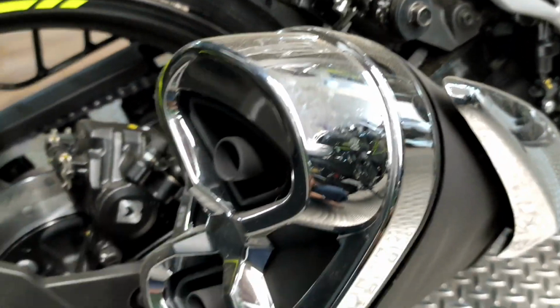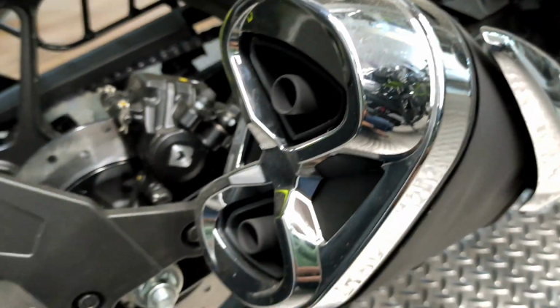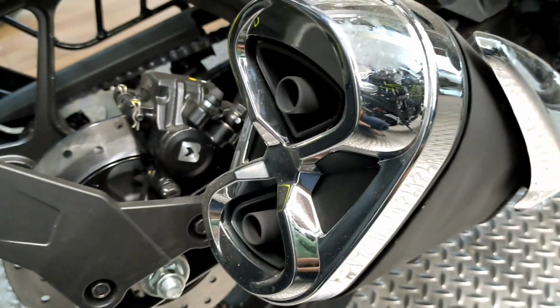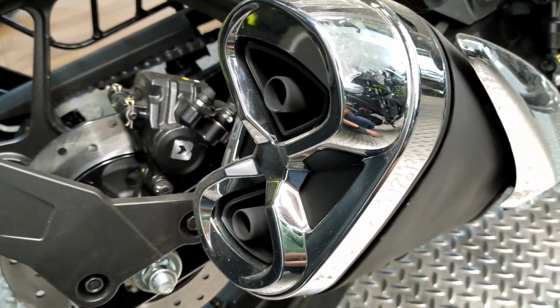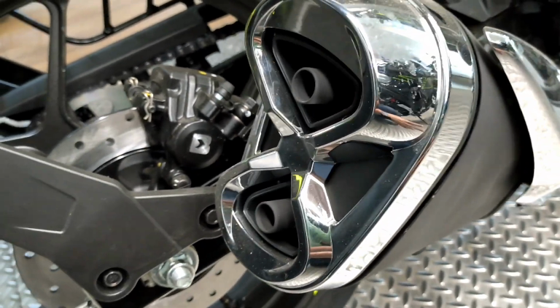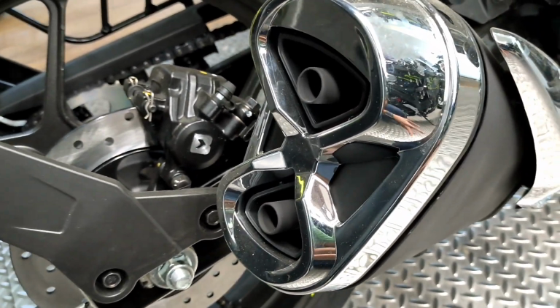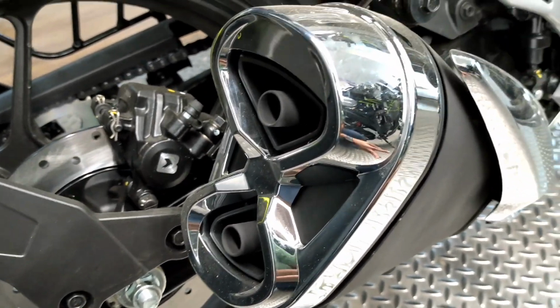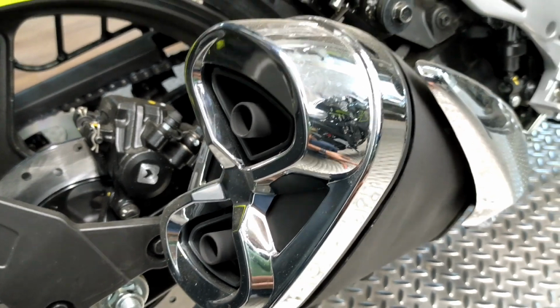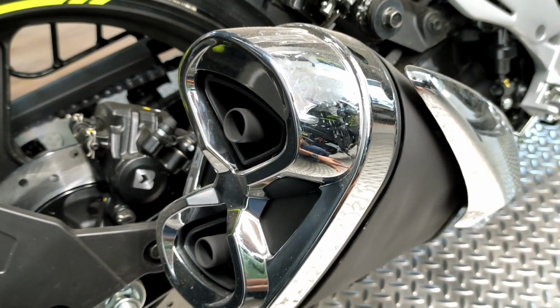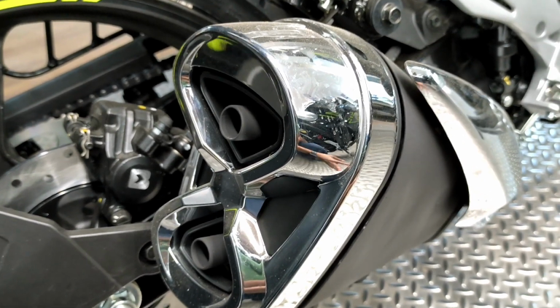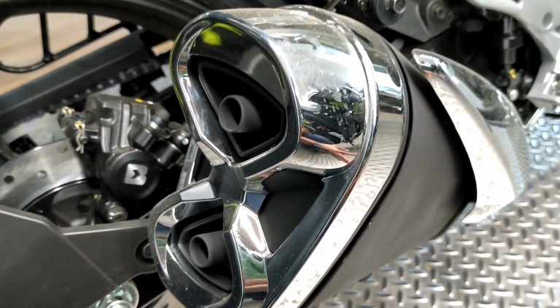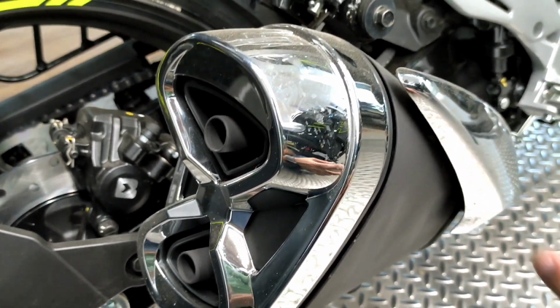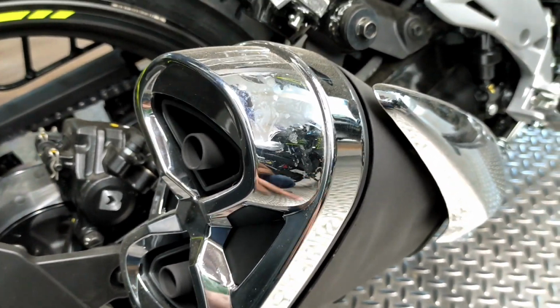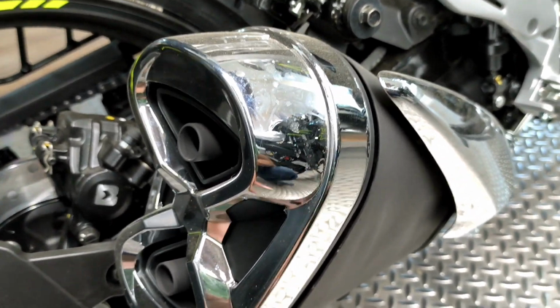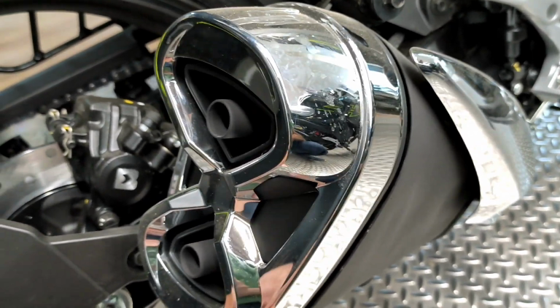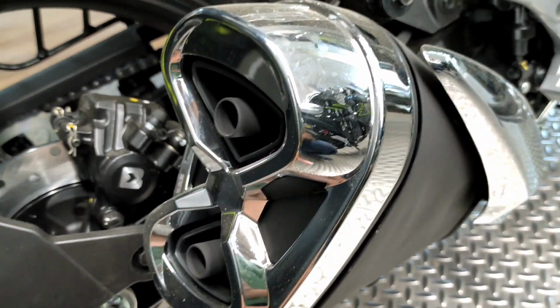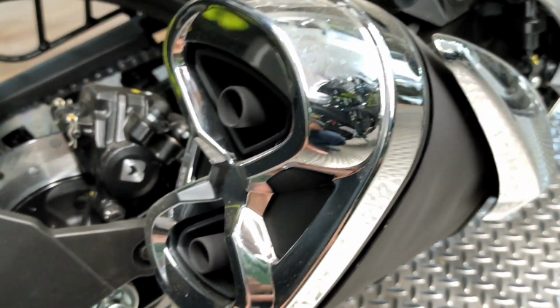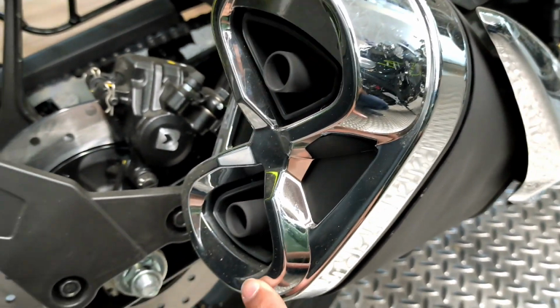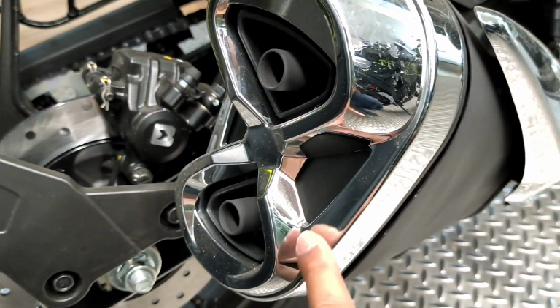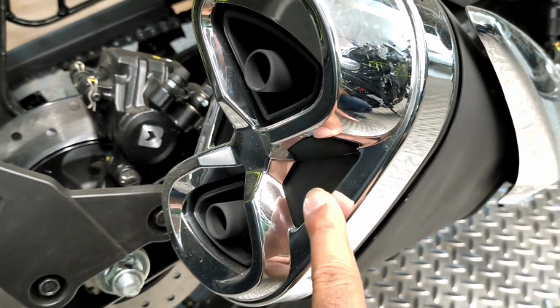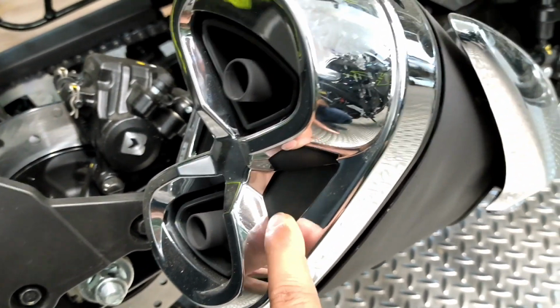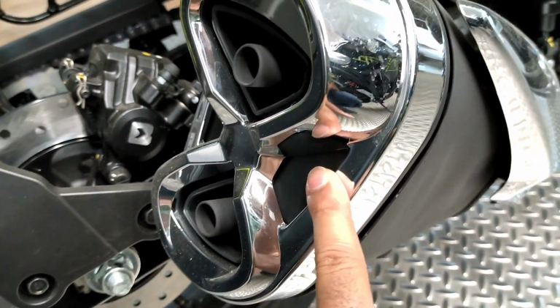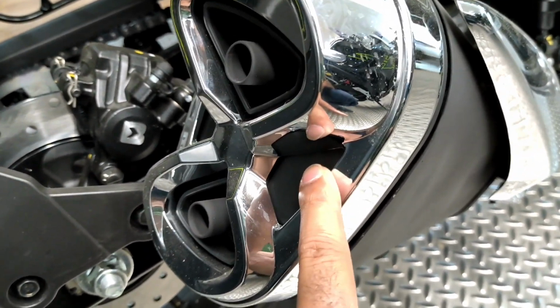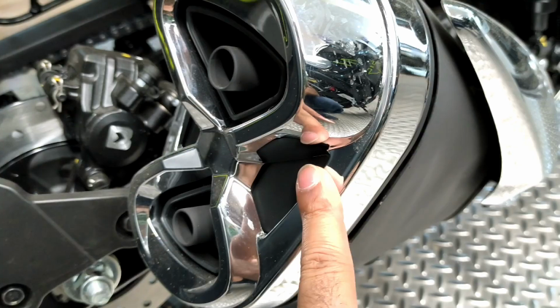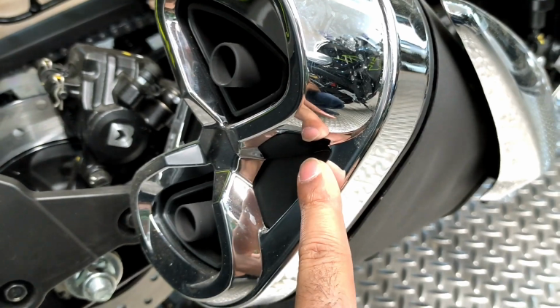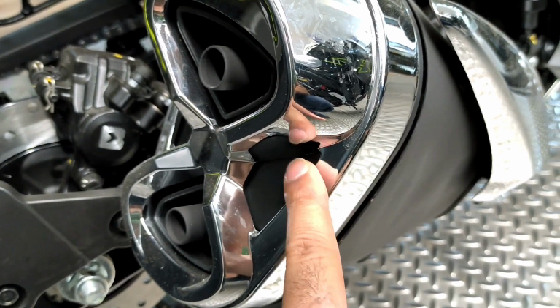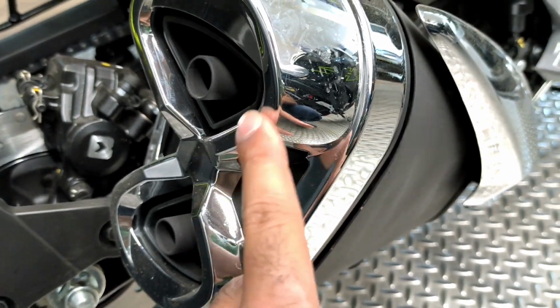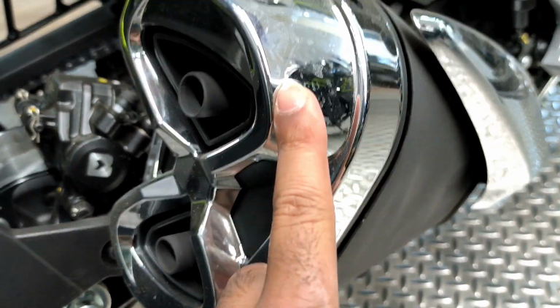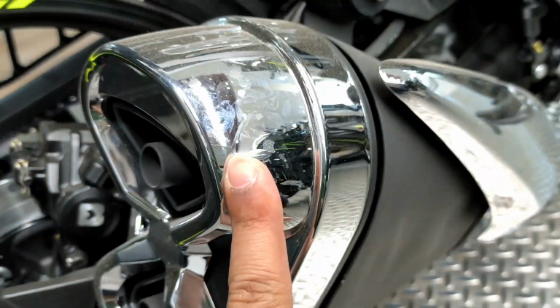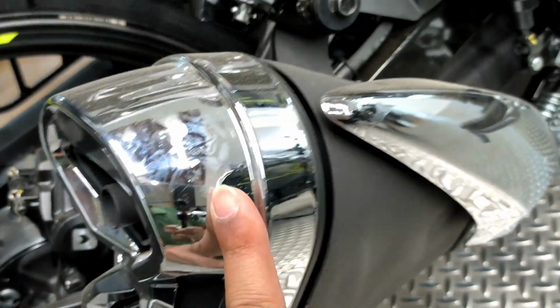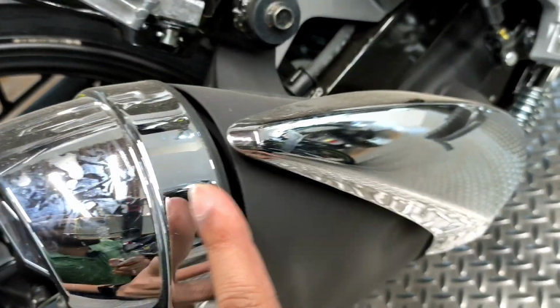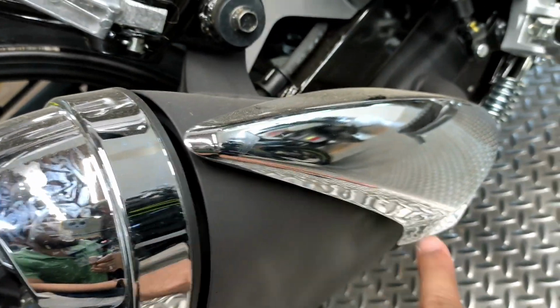On the side, you get a dual barrel exhaust with chrome finishing, which adds a premium element to this motorcycle.